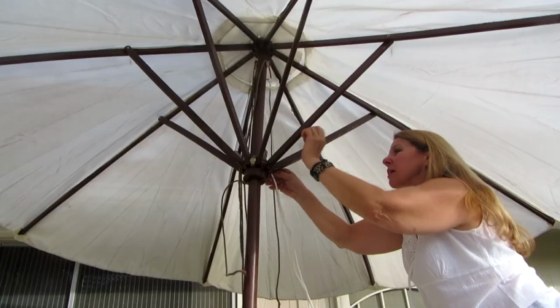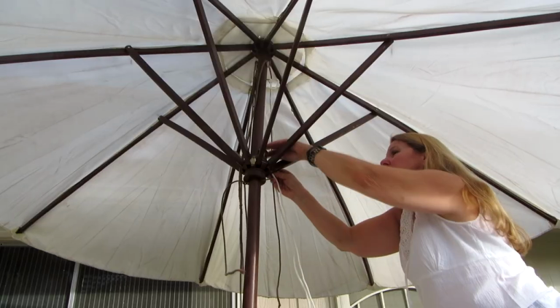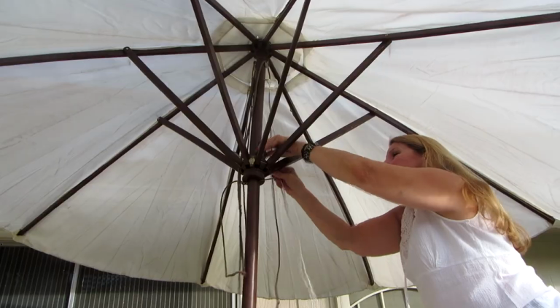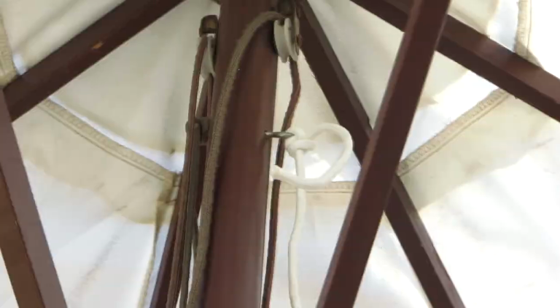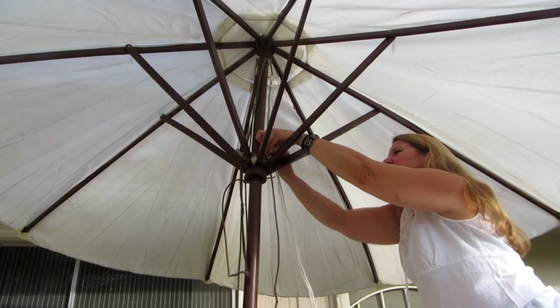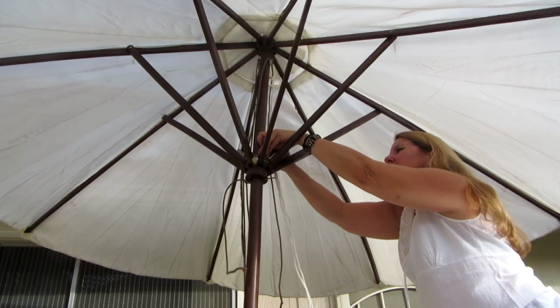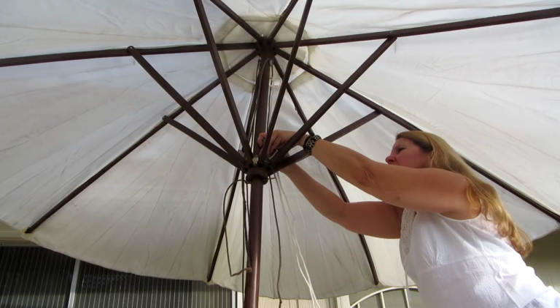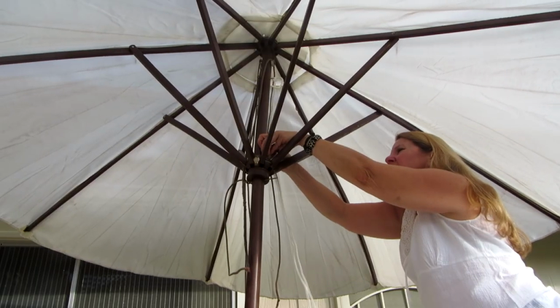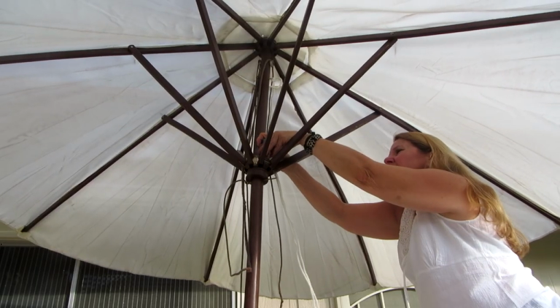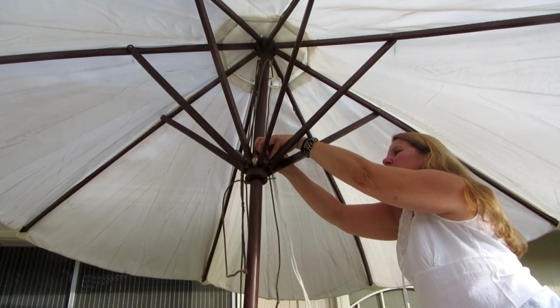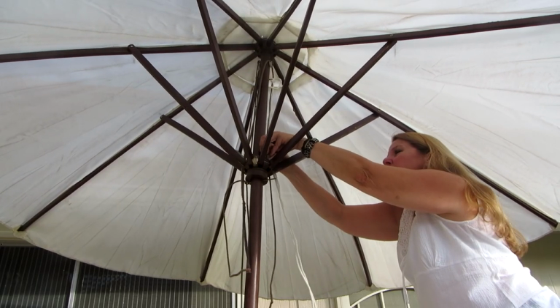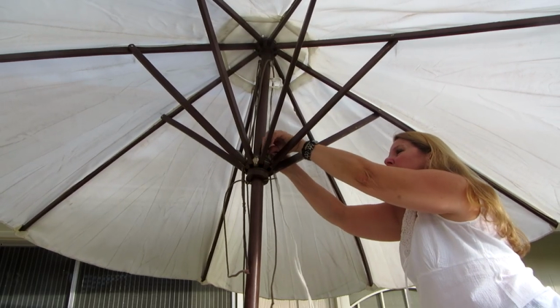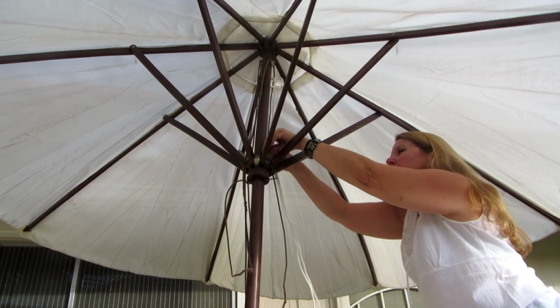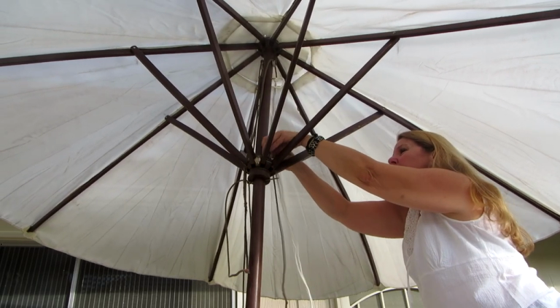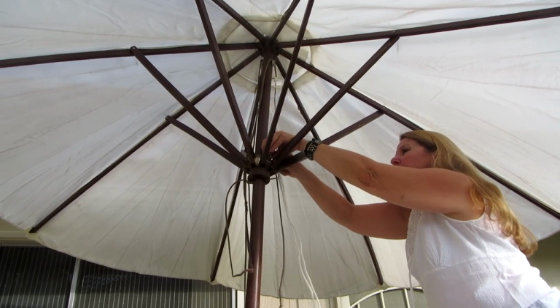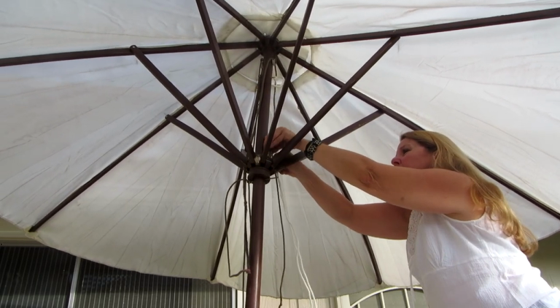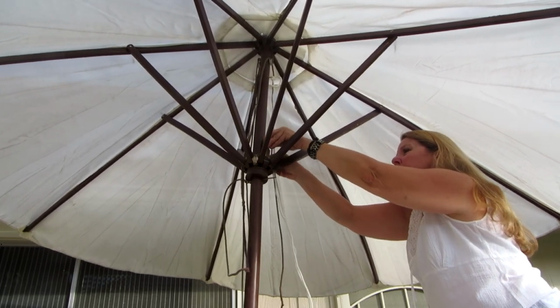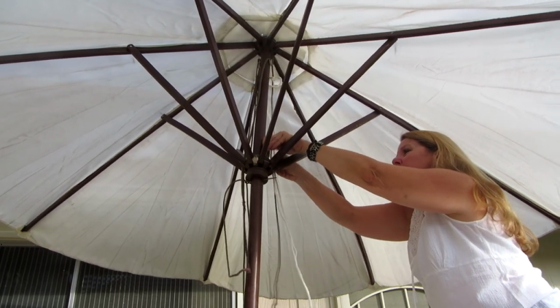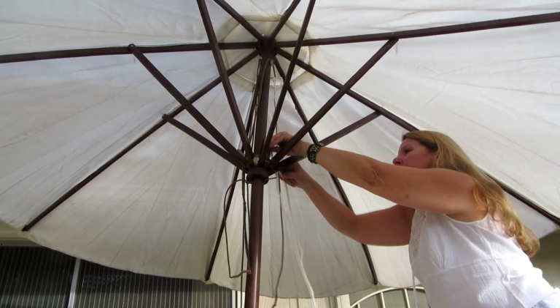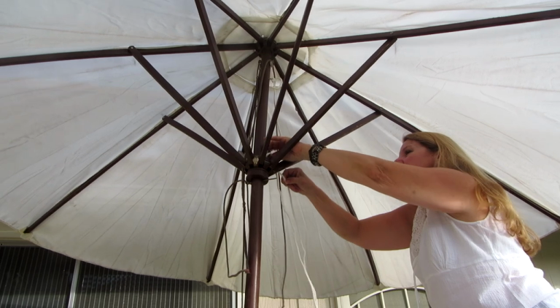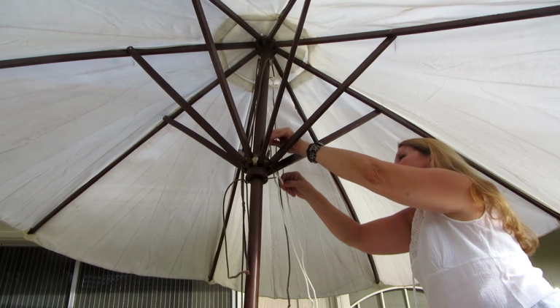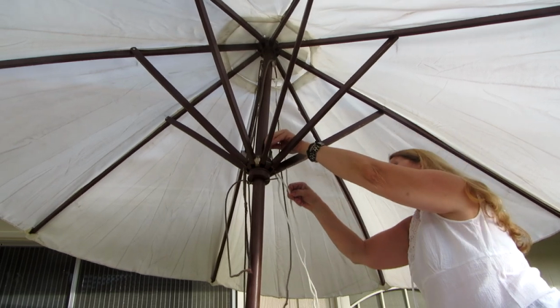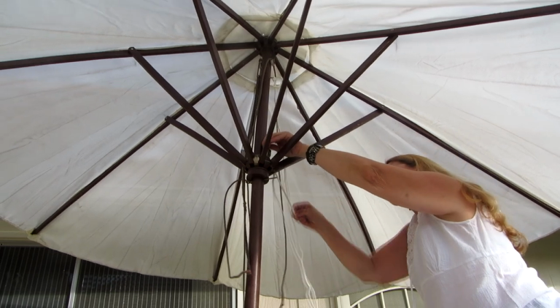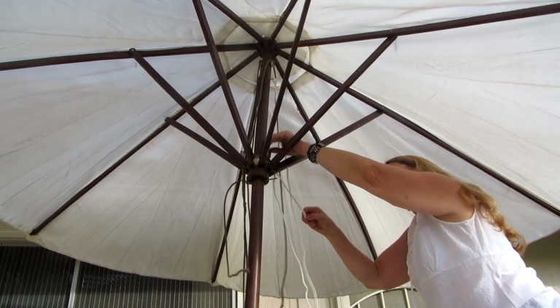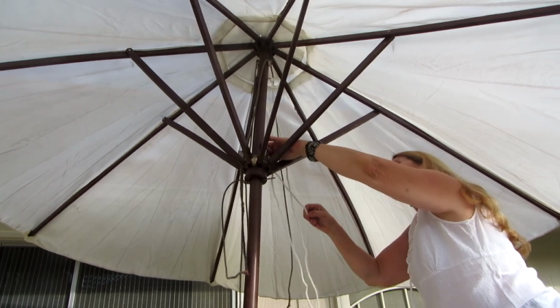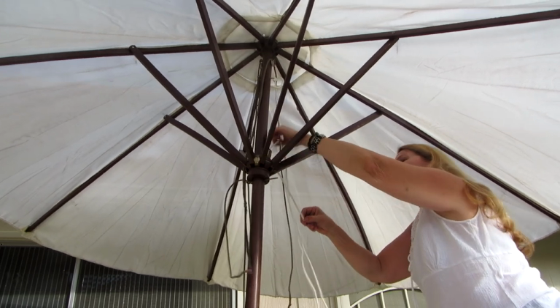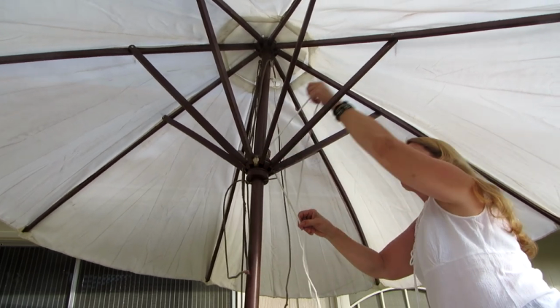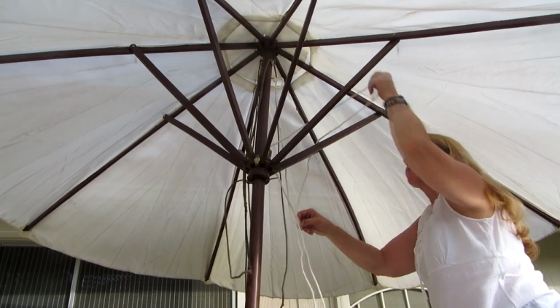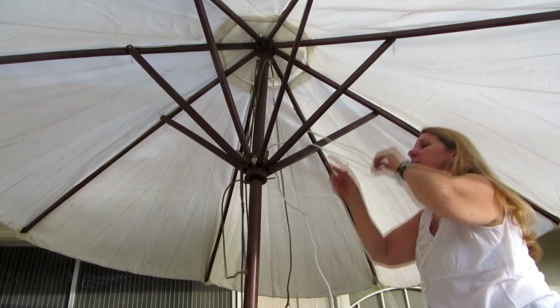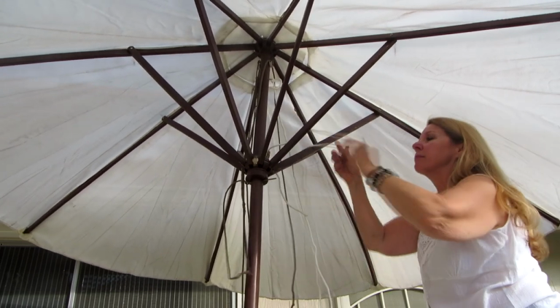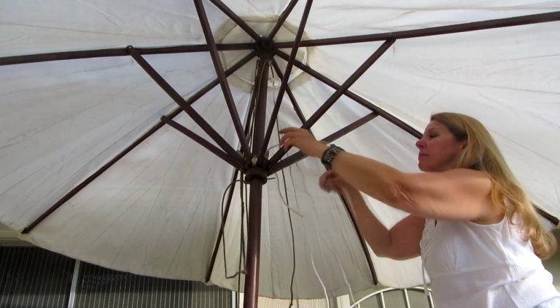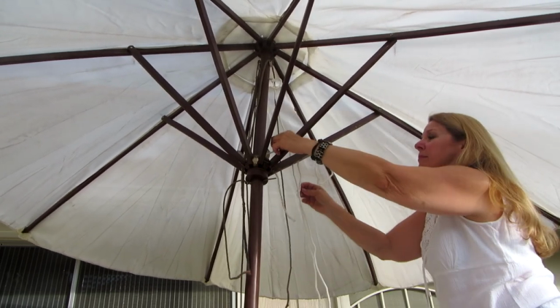Now take the opposite end of your cord and follow the path of the worn-out cord through all the pulleys.